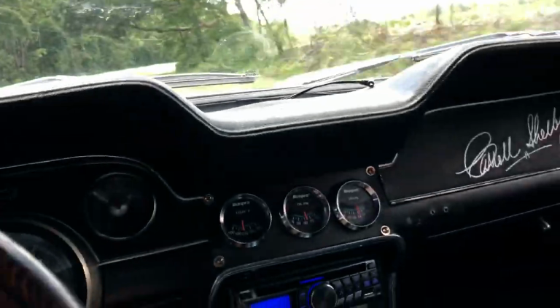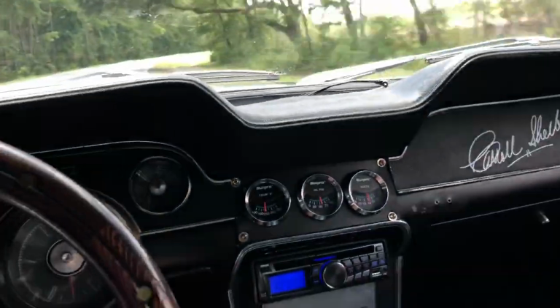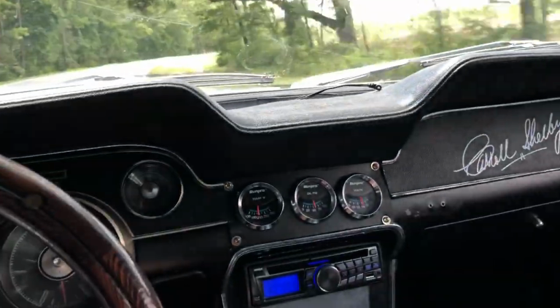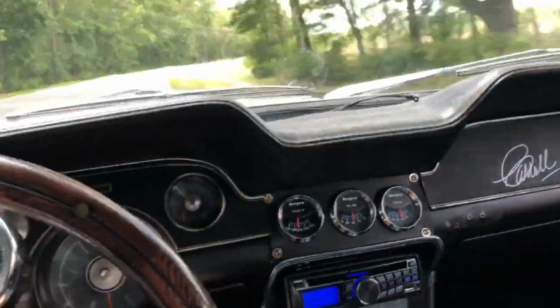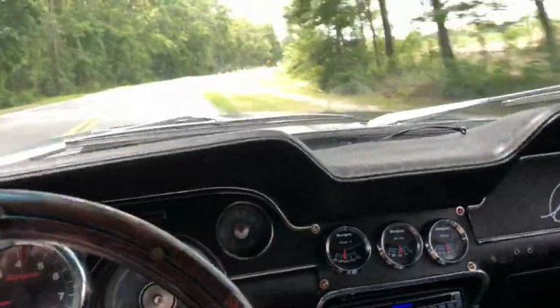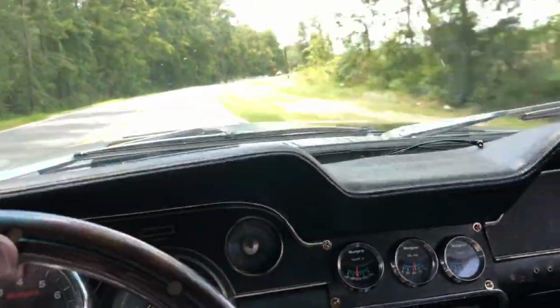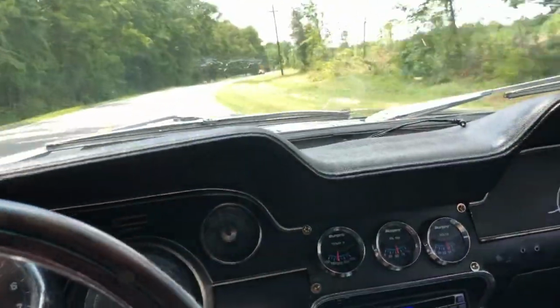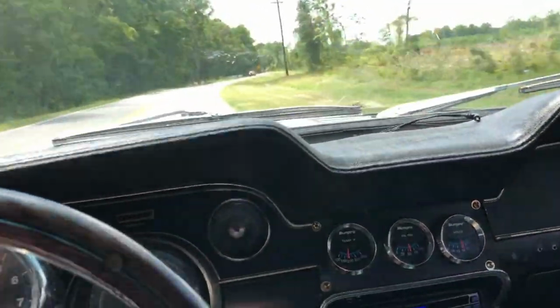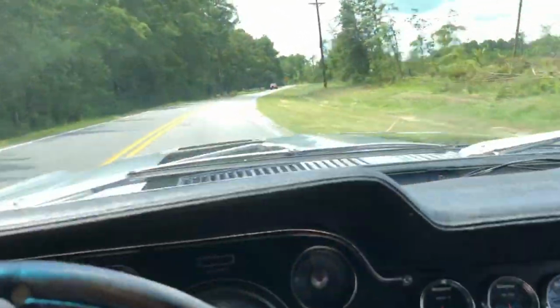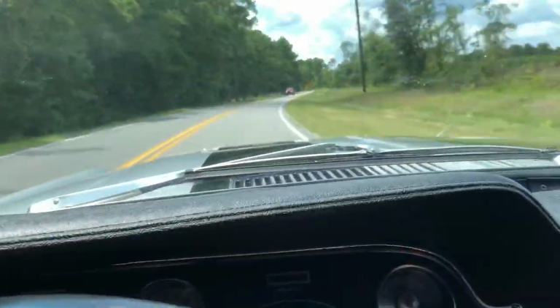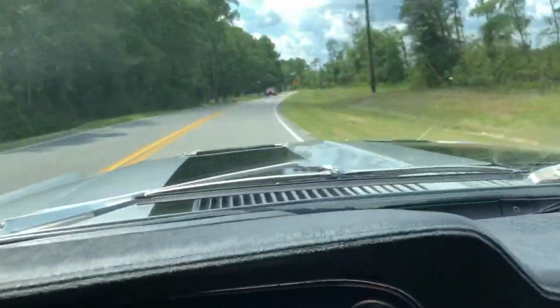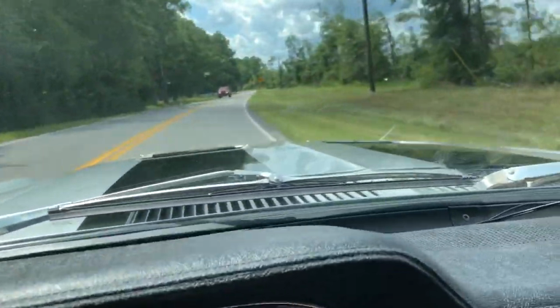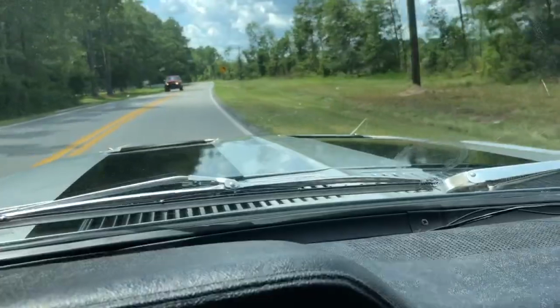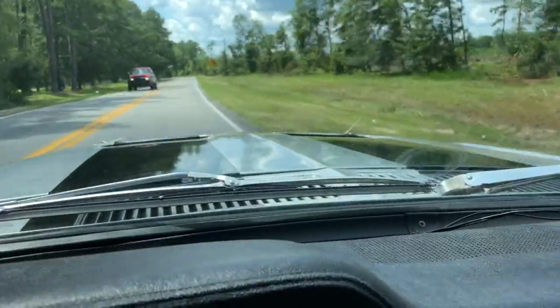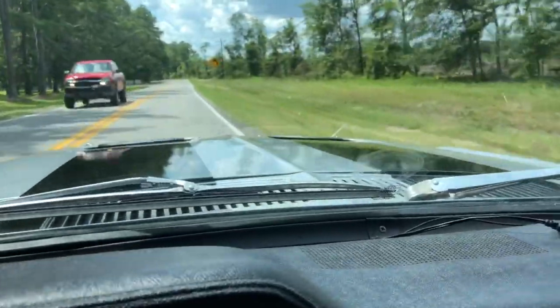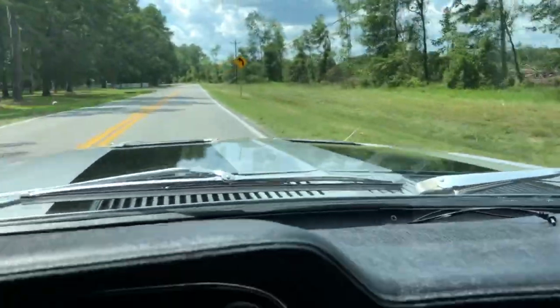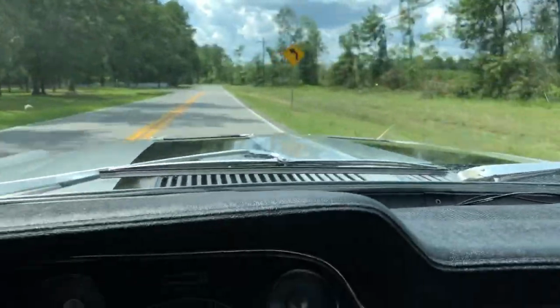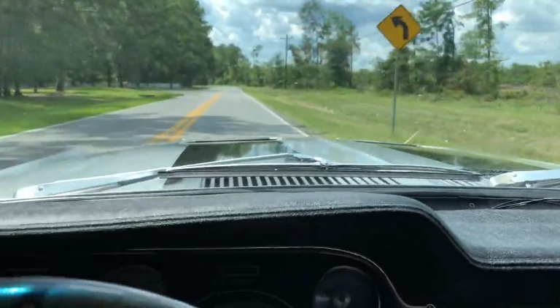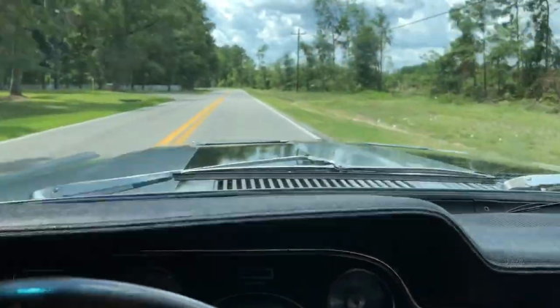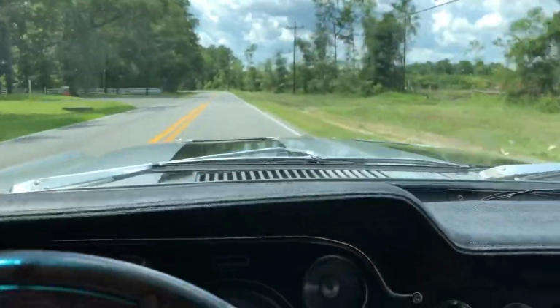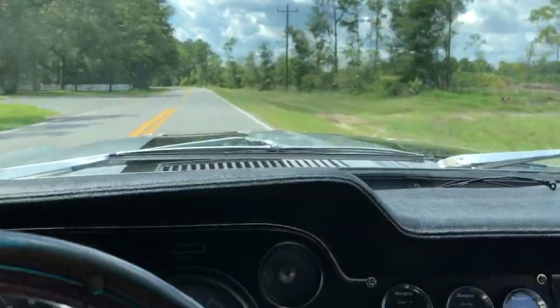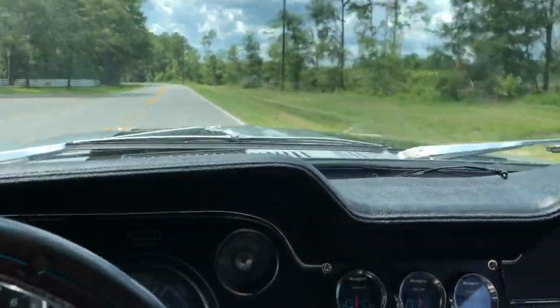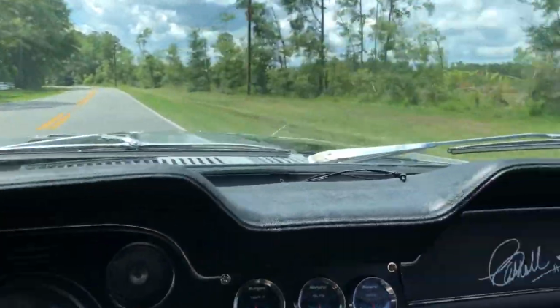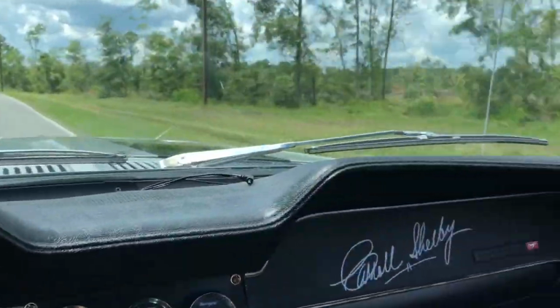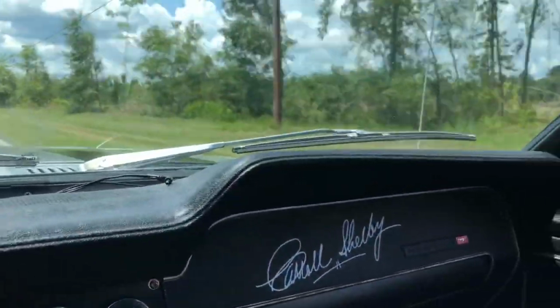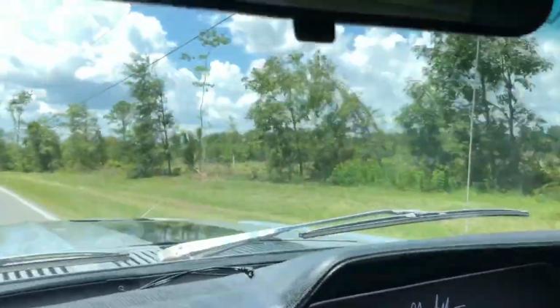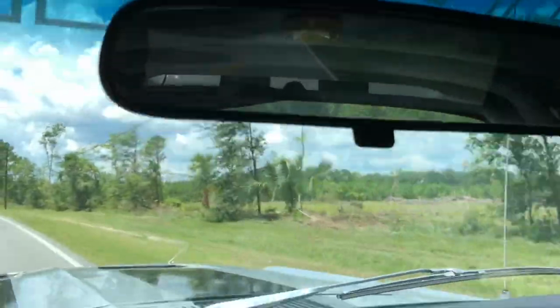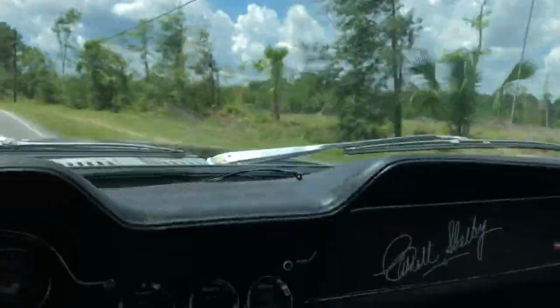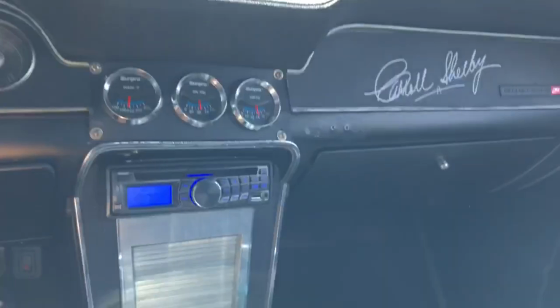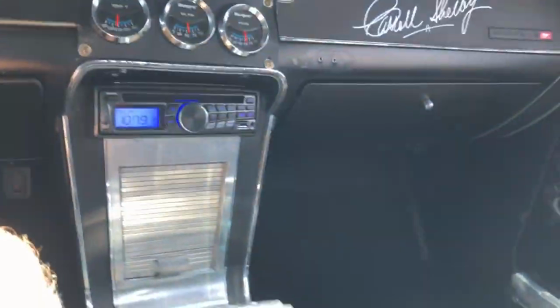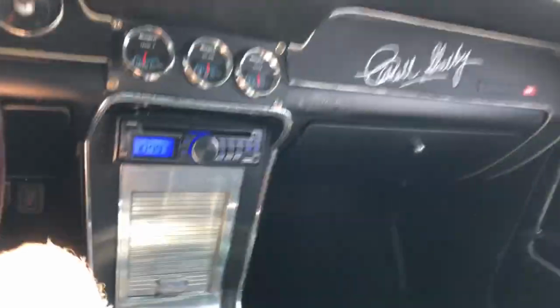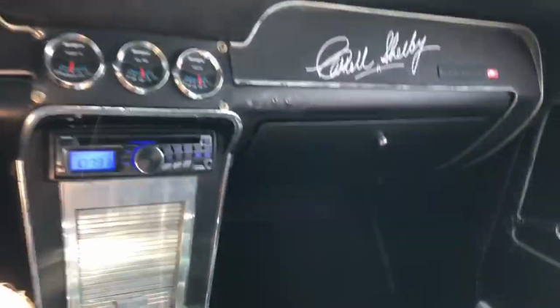But she handles the road great through the curves, great at 70, 75. It can run like this all day long guys, just a good smooth car, loads of power.